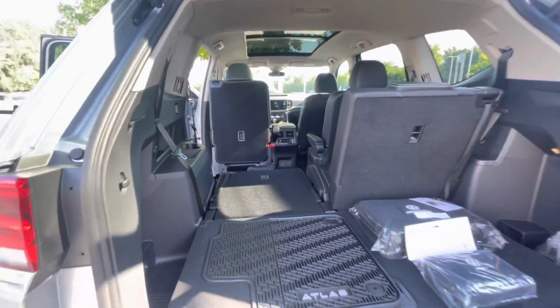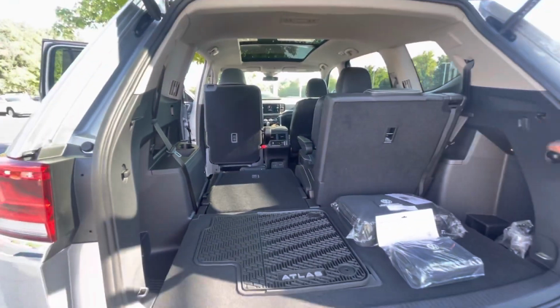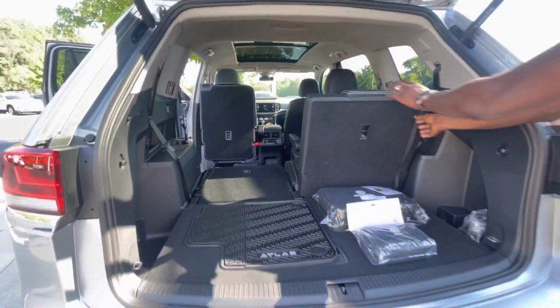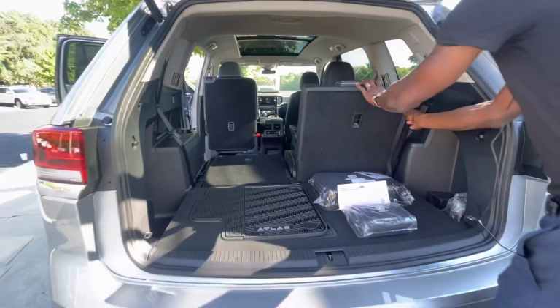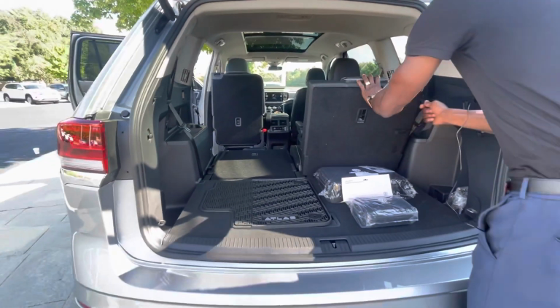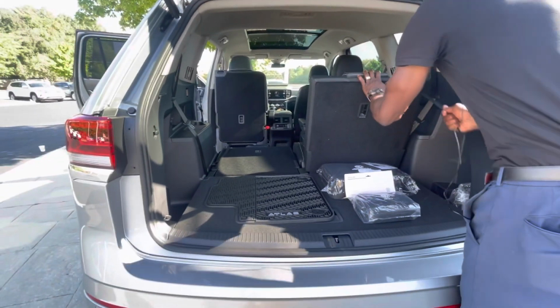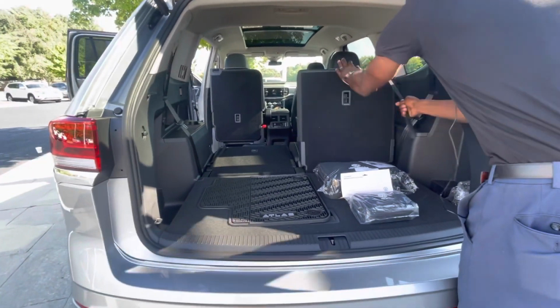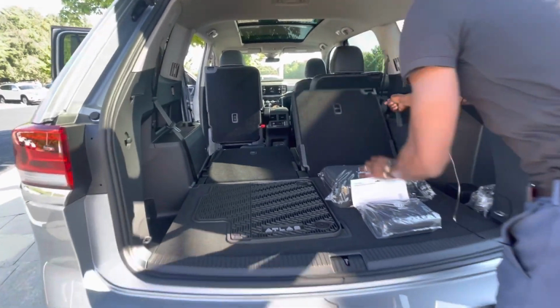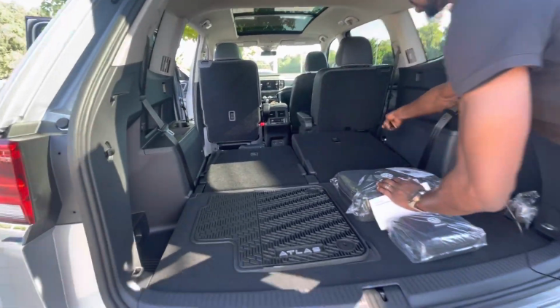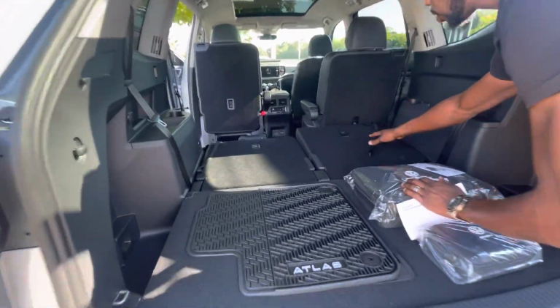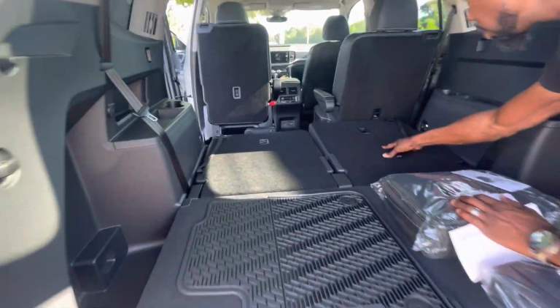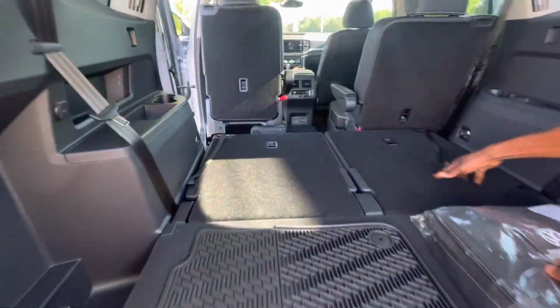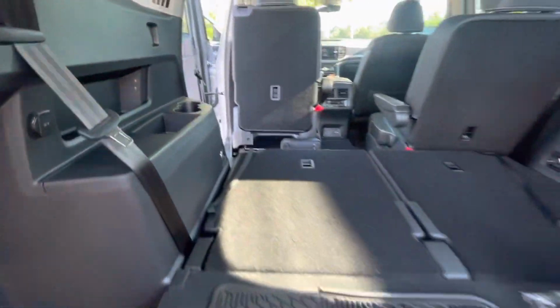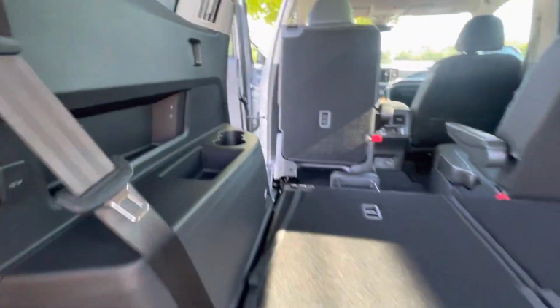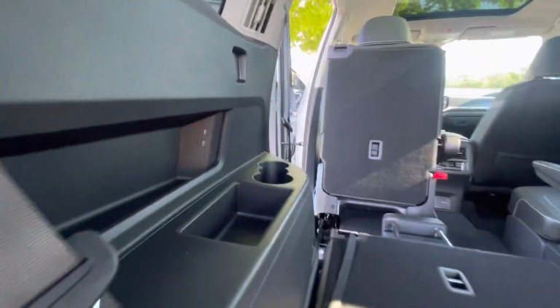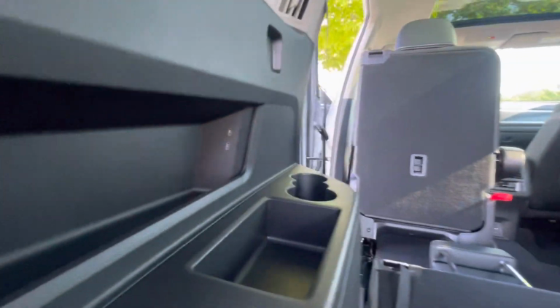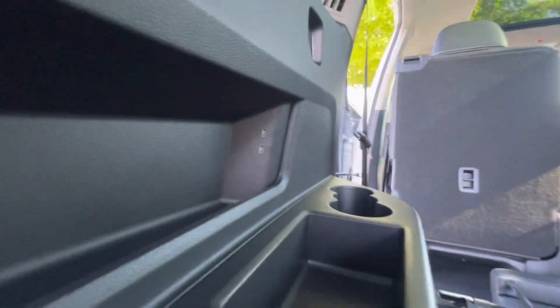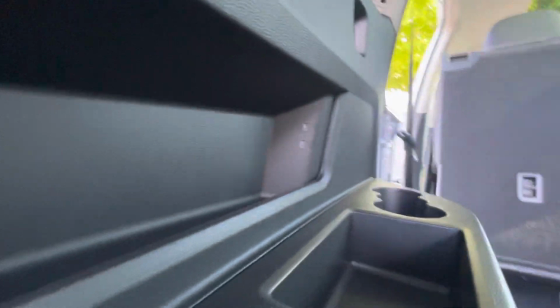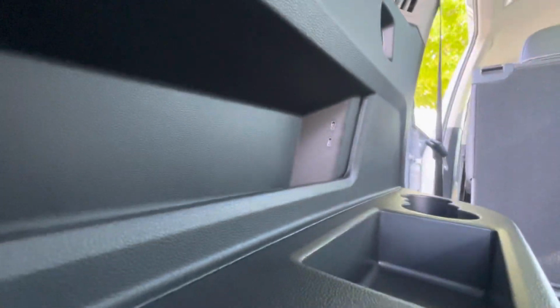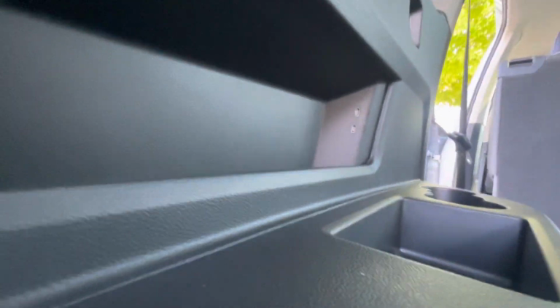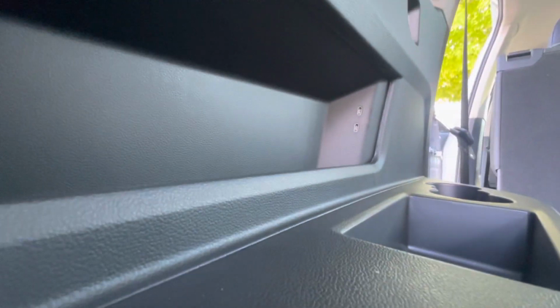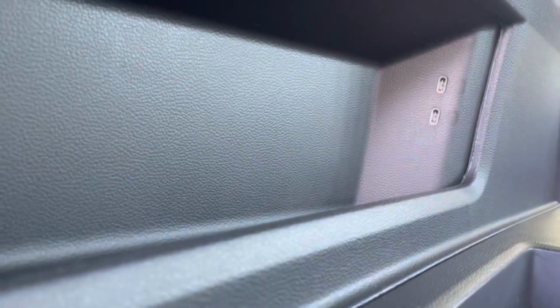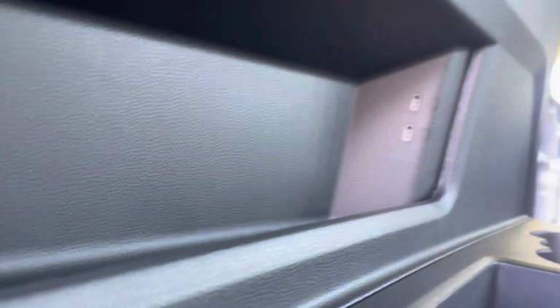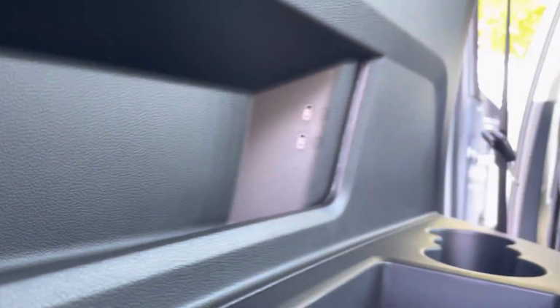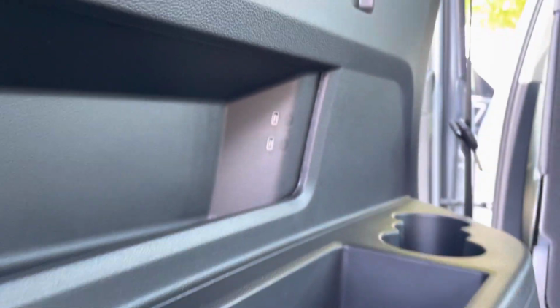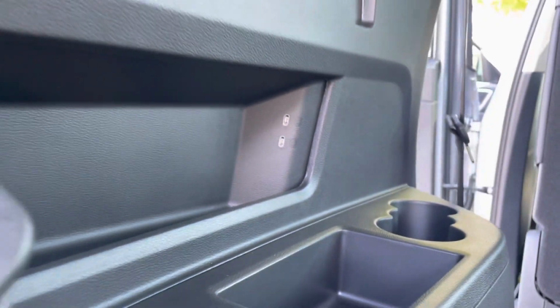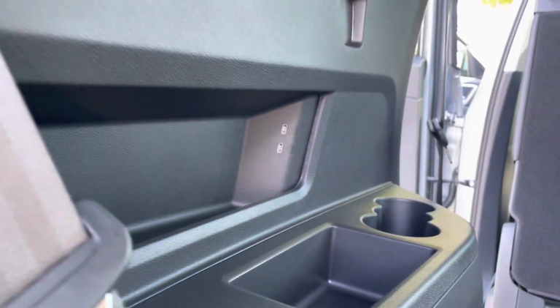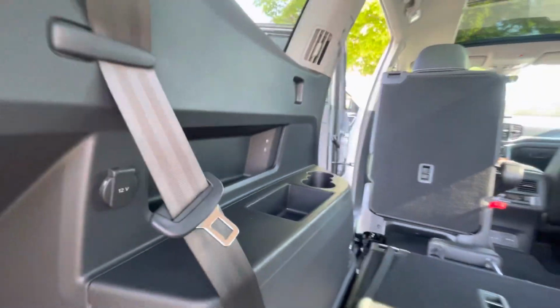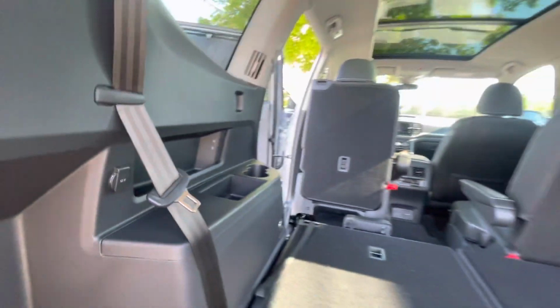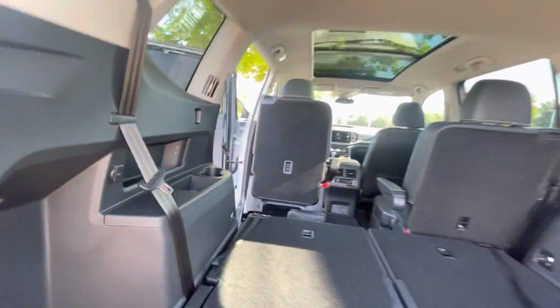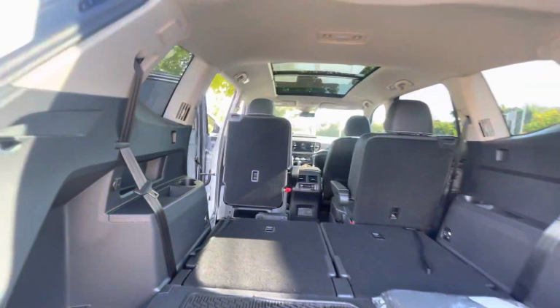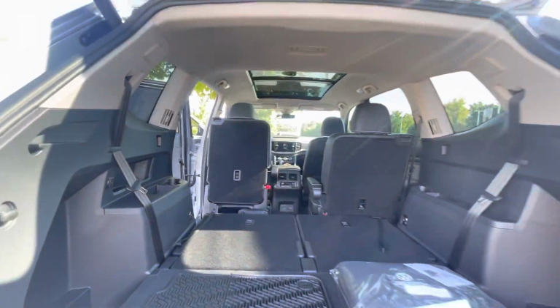Voila, there you are. So when it comes to hip, shoulder, and leg room in this vehicle, not an issue at all. A lot of space, a lot of inputs, a lot of technology — even for your third row passengers.